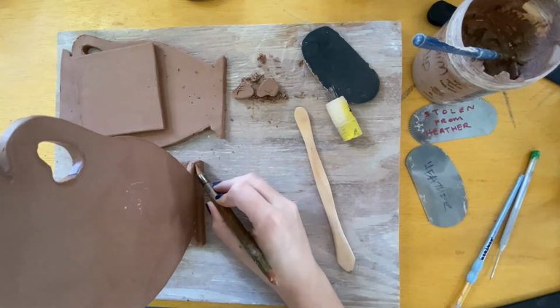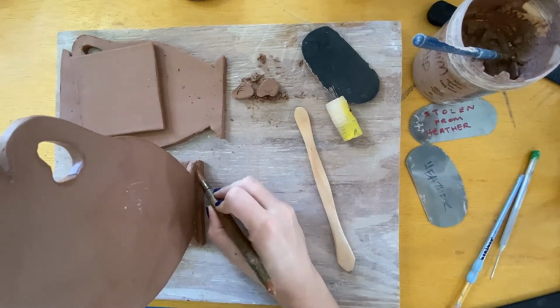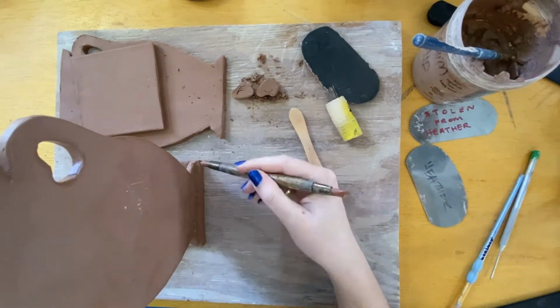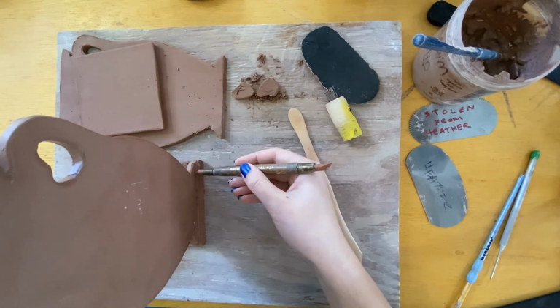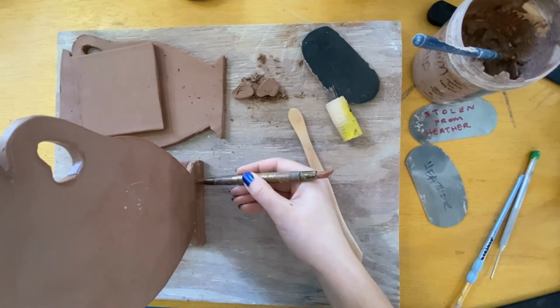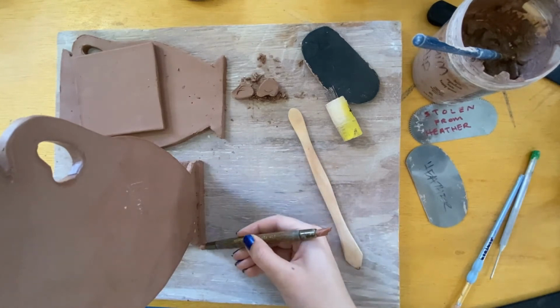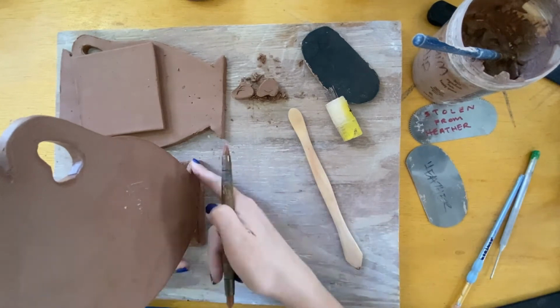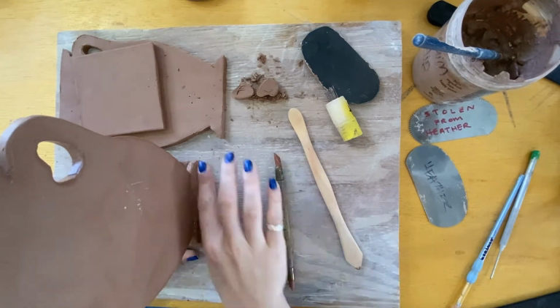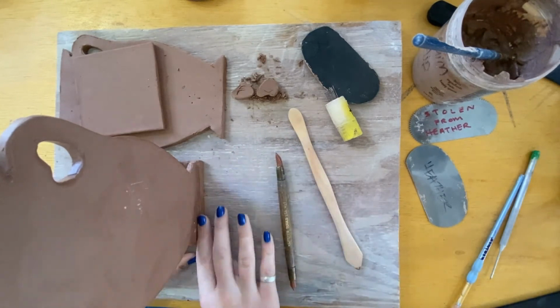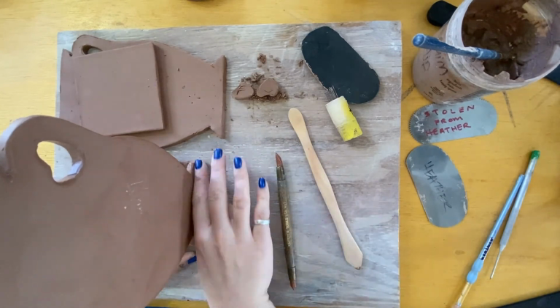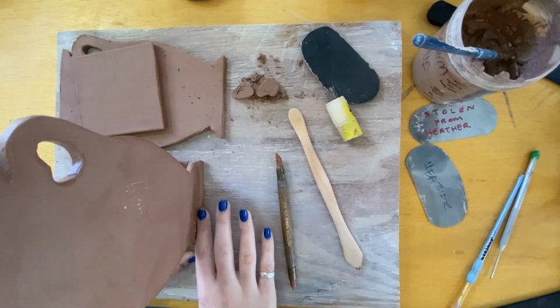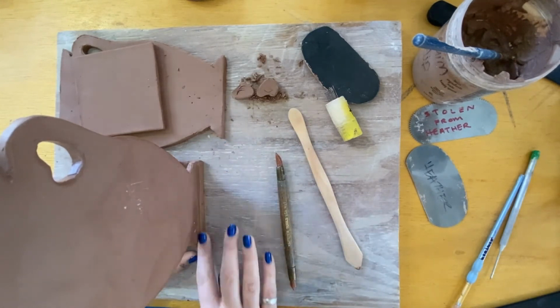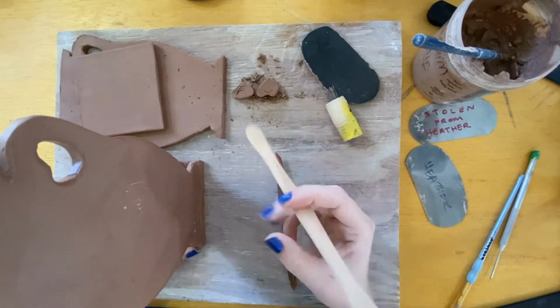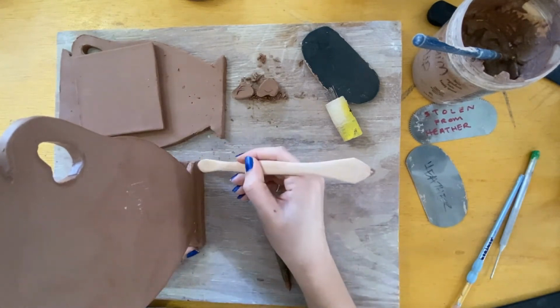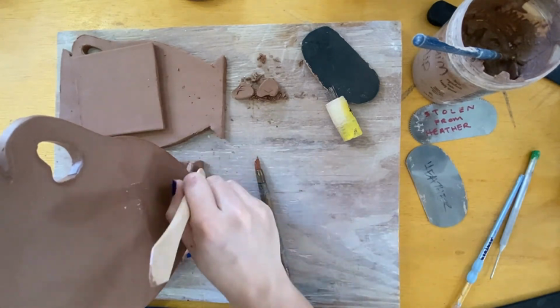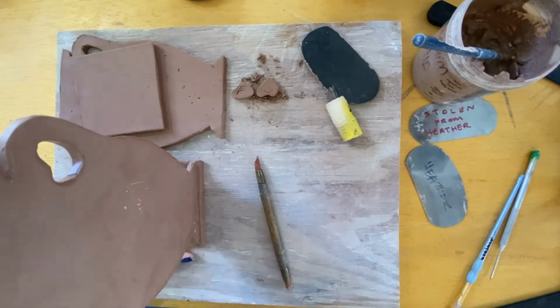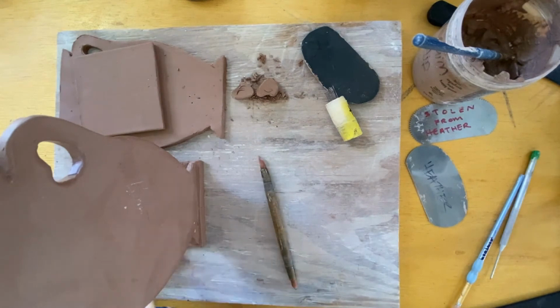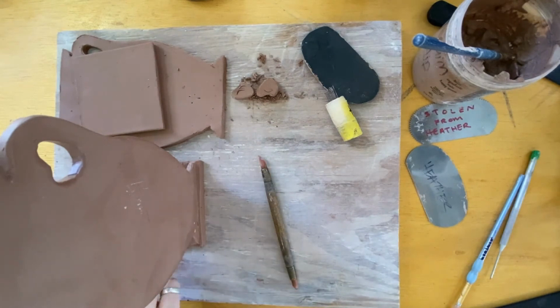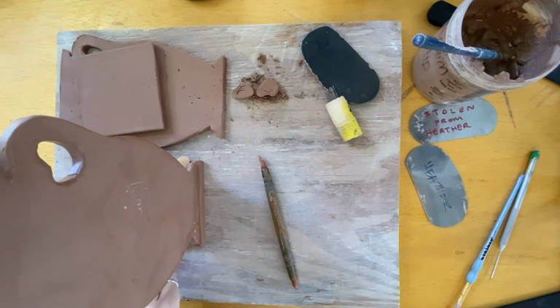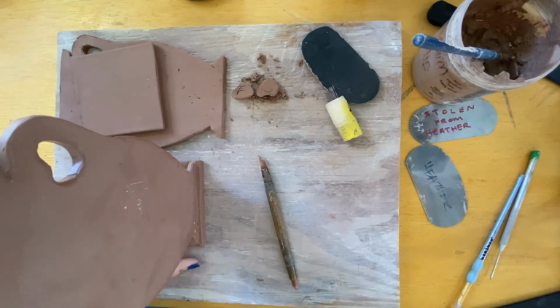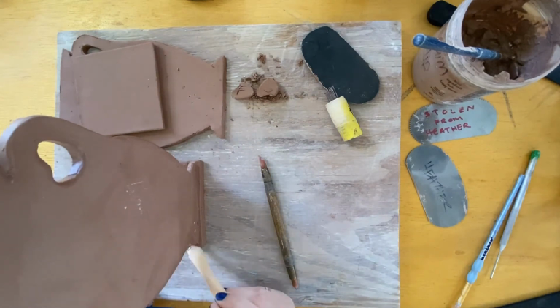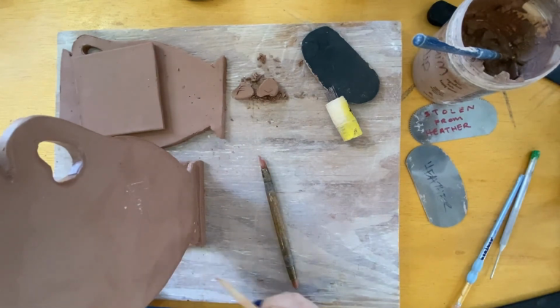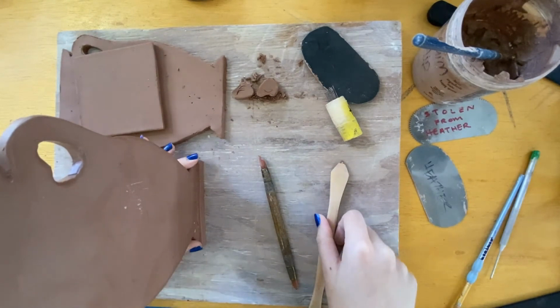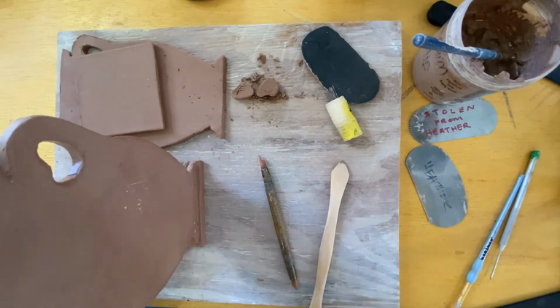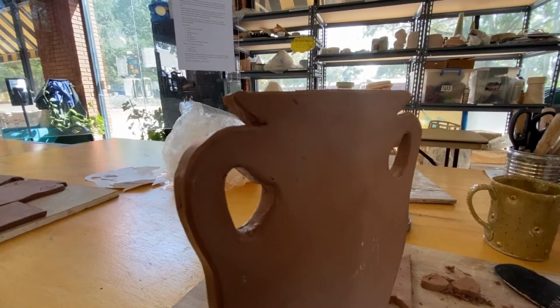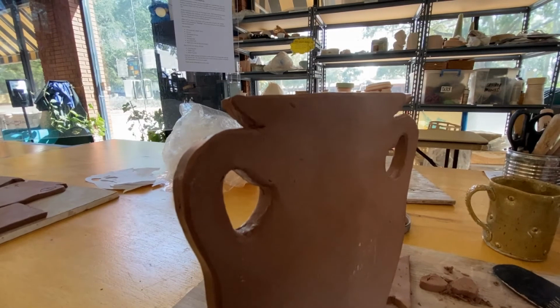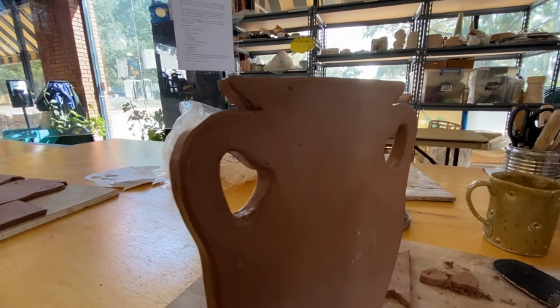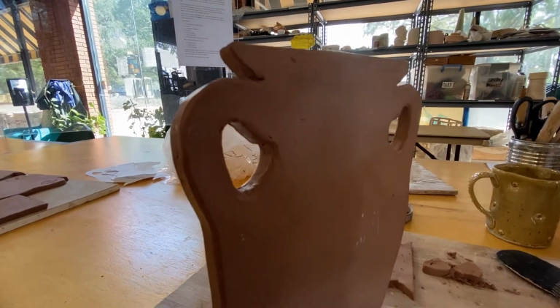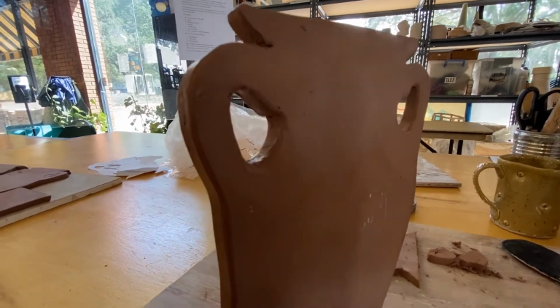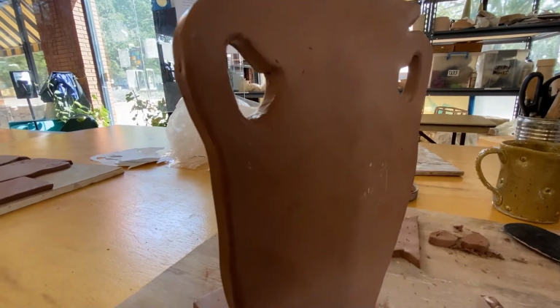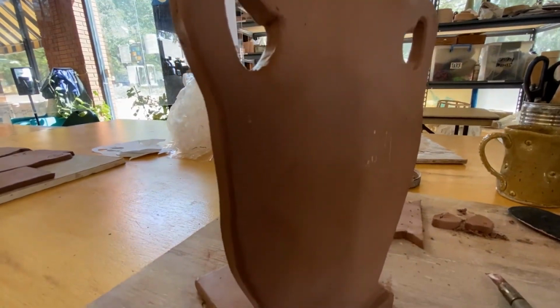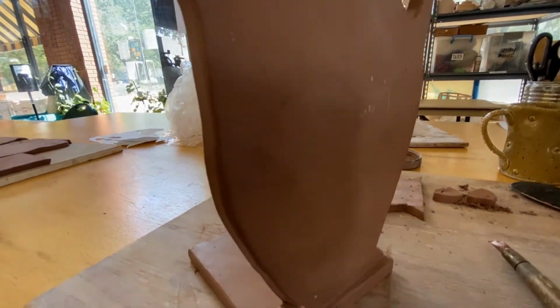To let dry, lay the largest side down and cover in plastic on your class's shelf area. Do not let bookends dry on the greenware cart where they could be bumped. Slab work needs slow and consistent drying so there isn't warping.